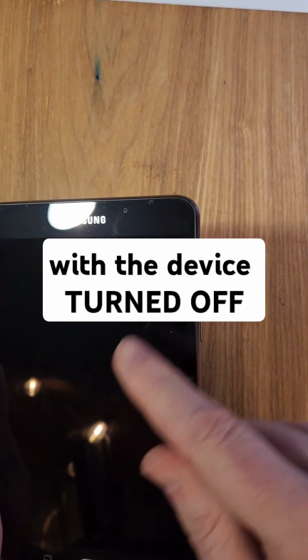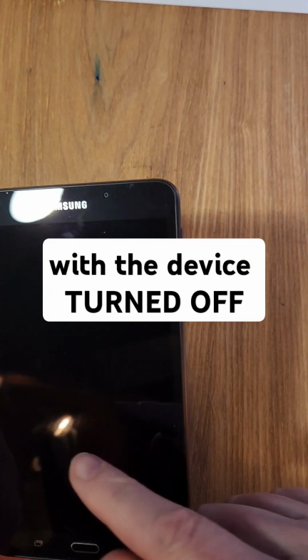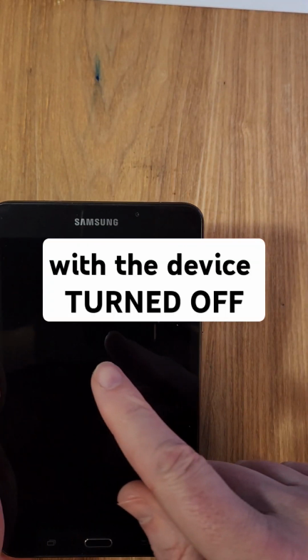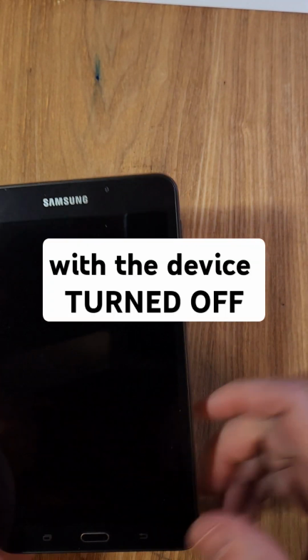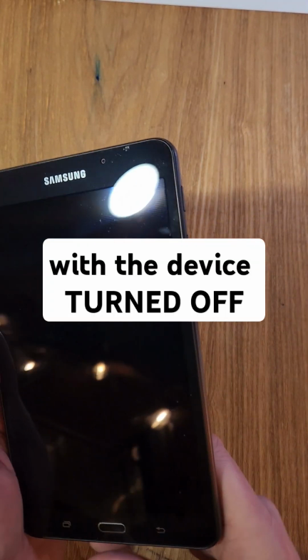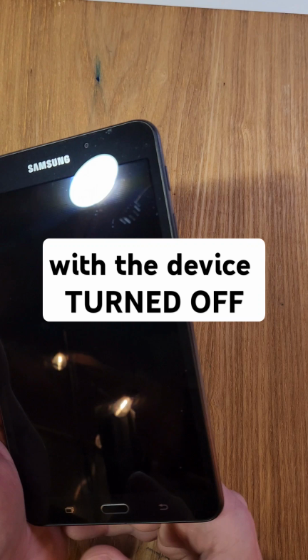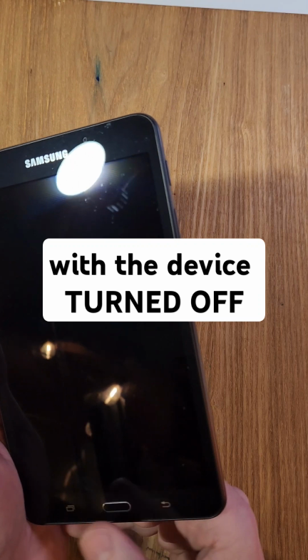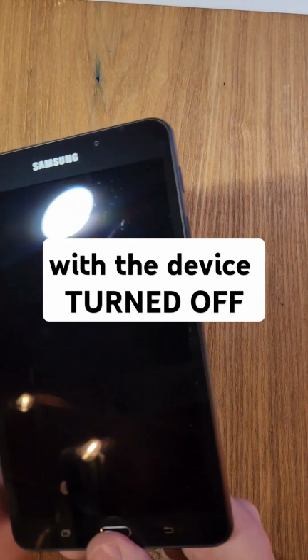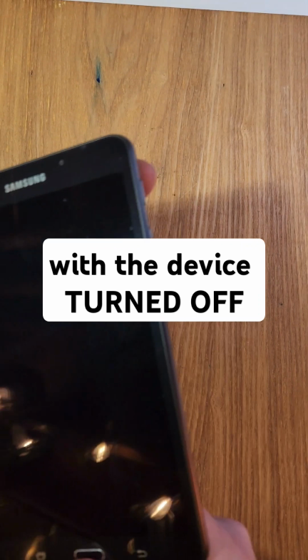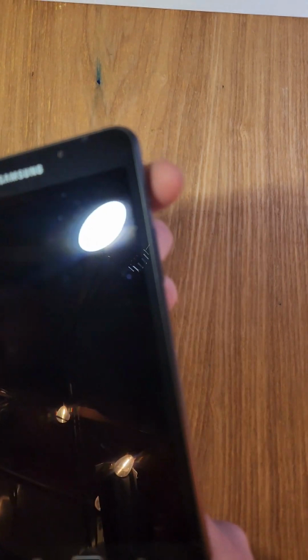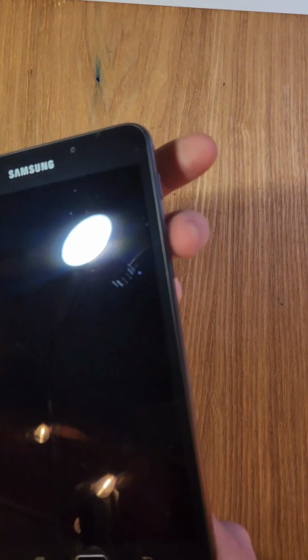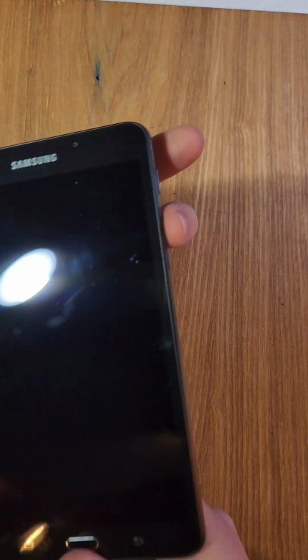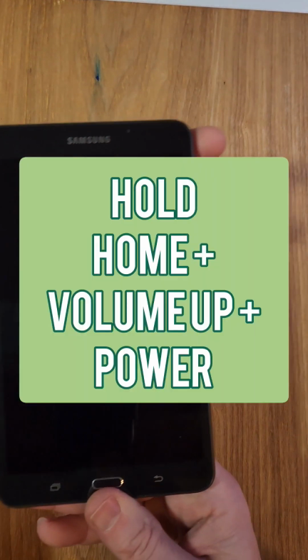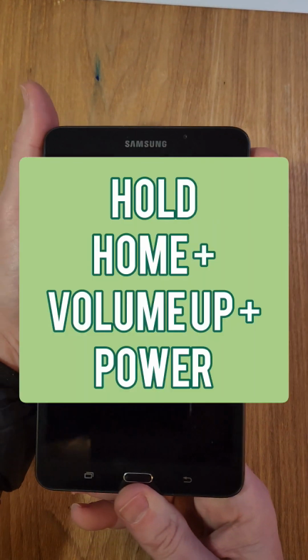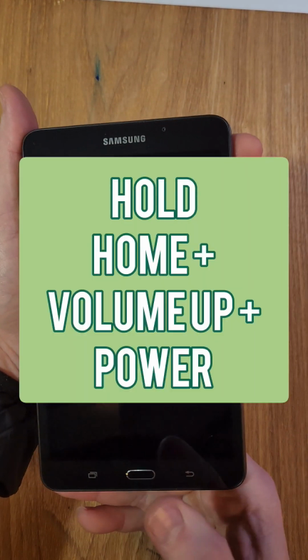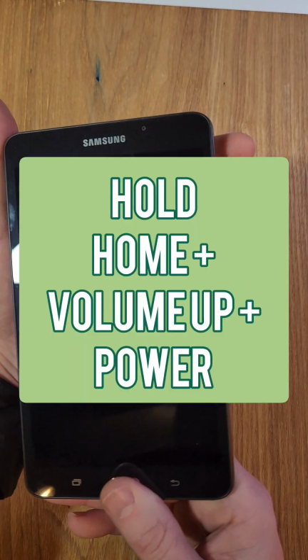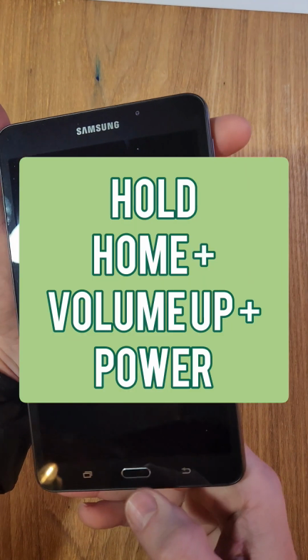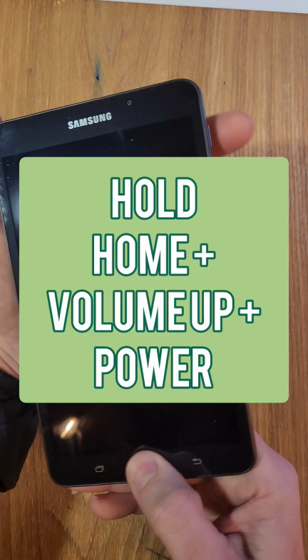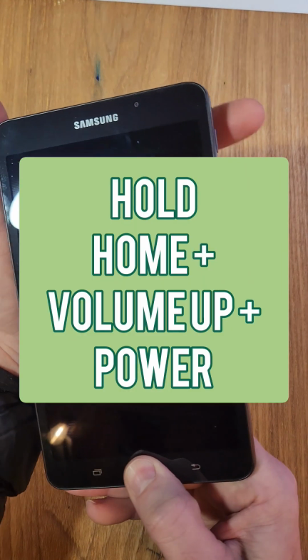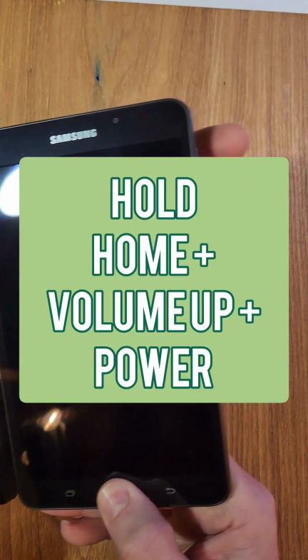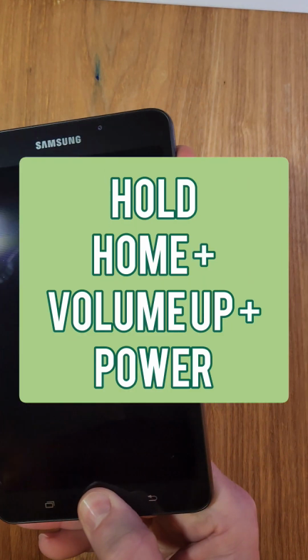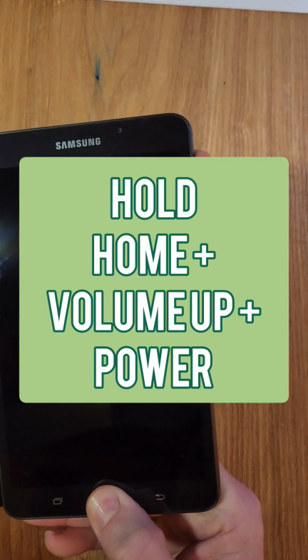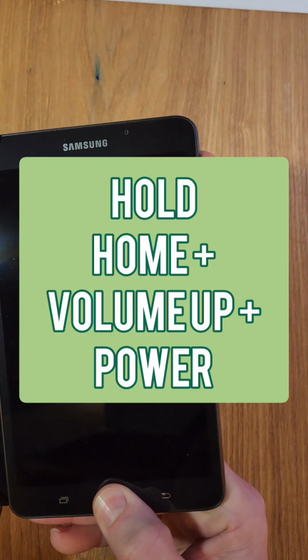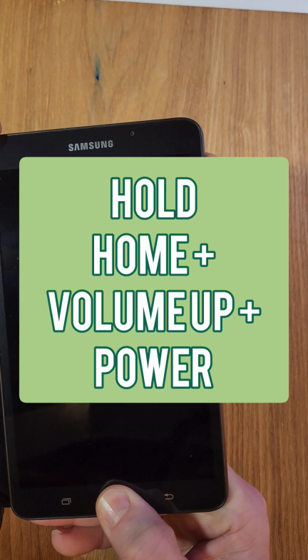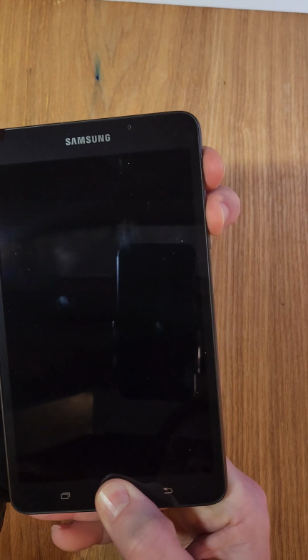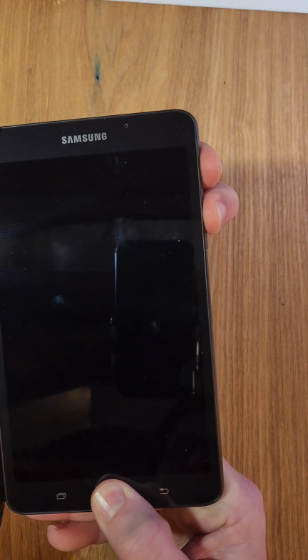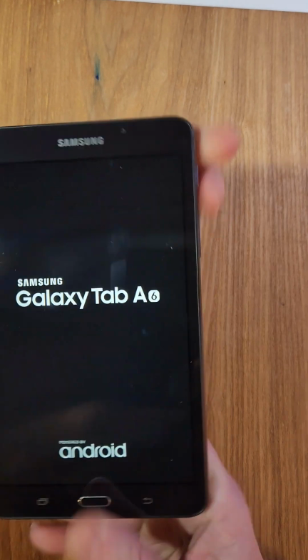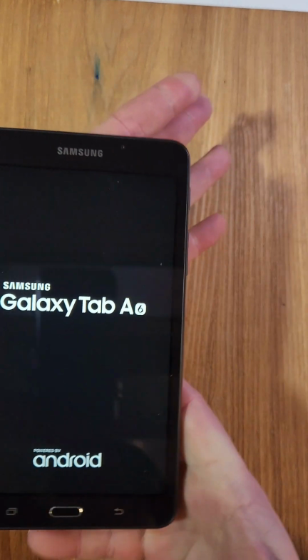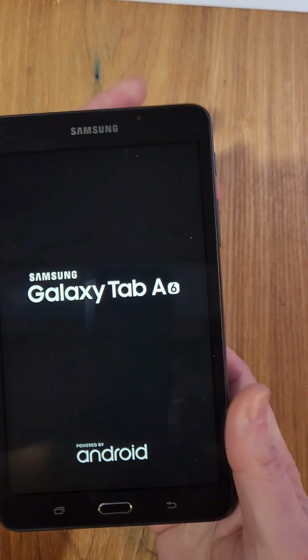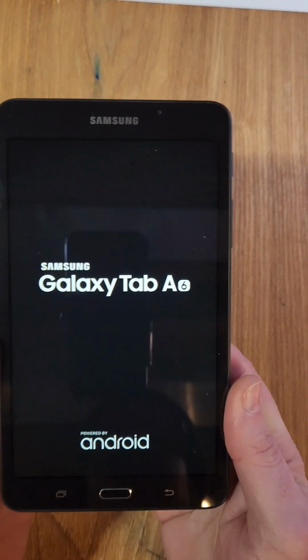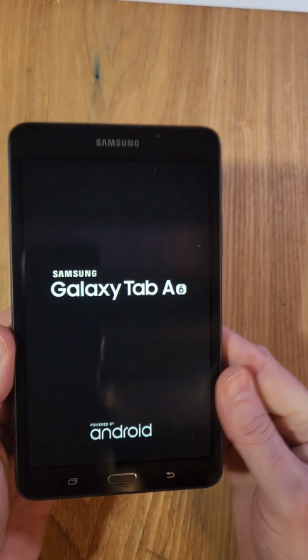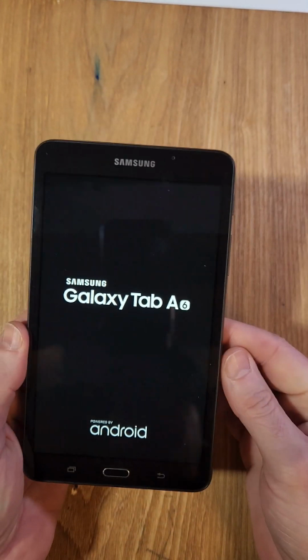On these old Samsung tabs we're gonna hold the home button, power, and volume up all at the same time. Volume up, power all at the same time, and we're gonna let go of all the buttons as soon as we see the logo.